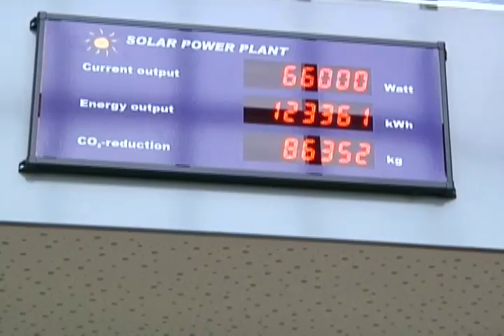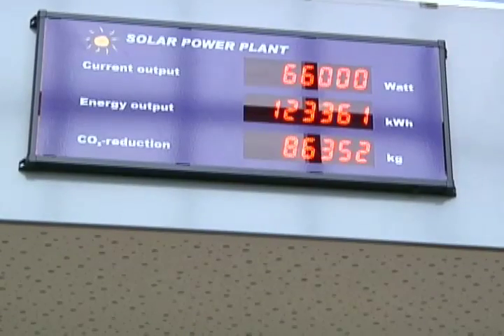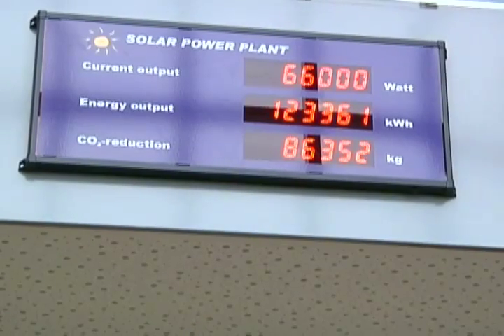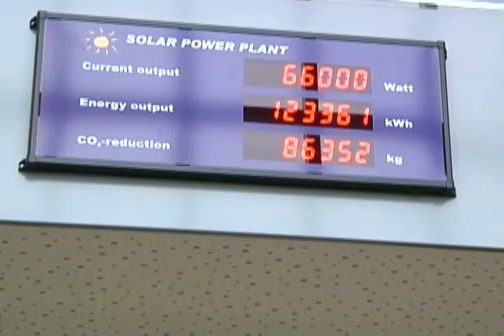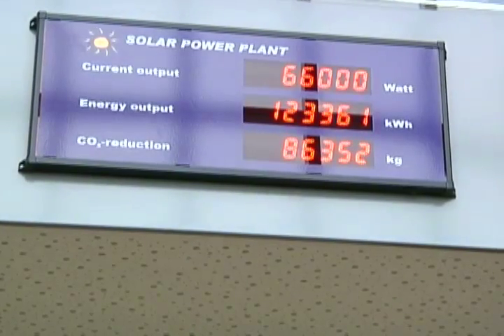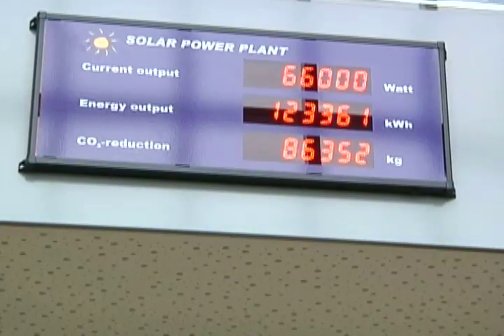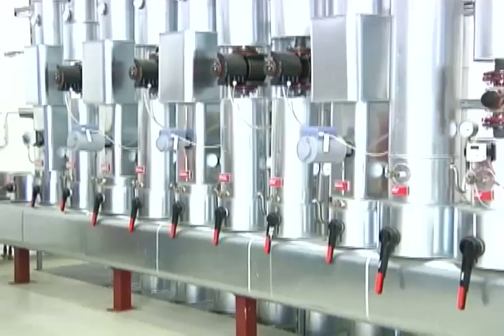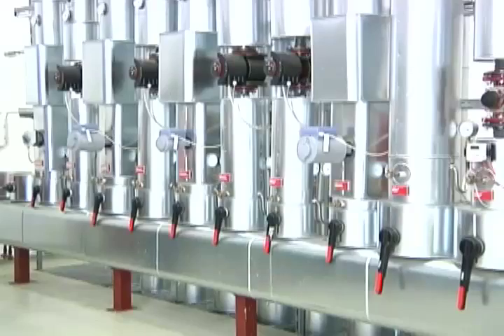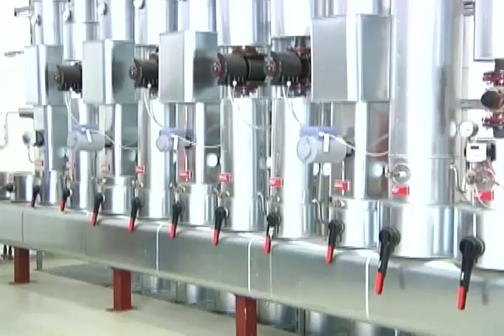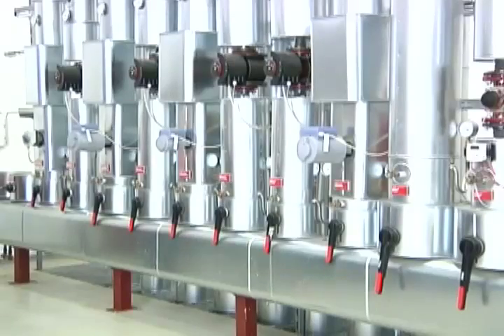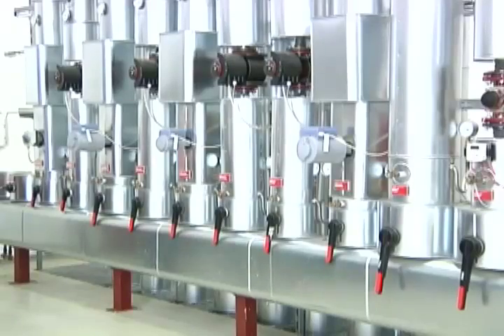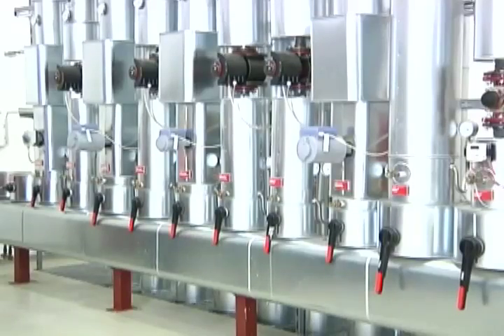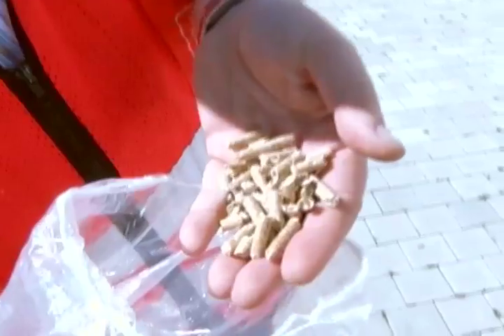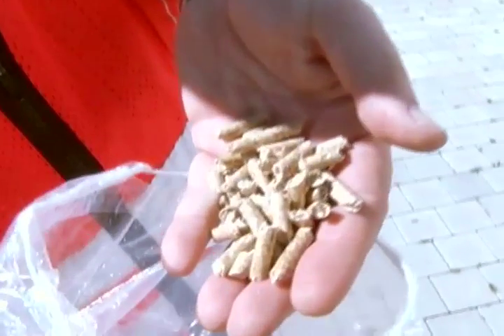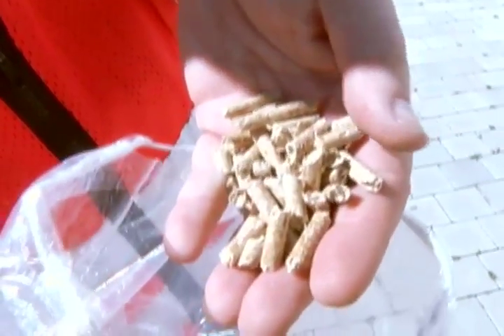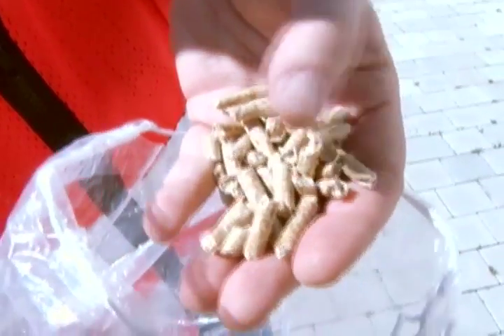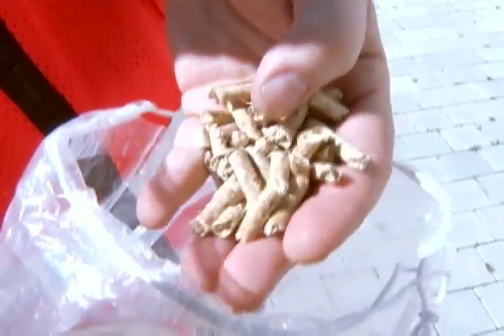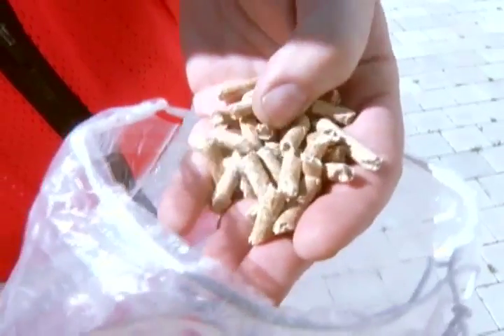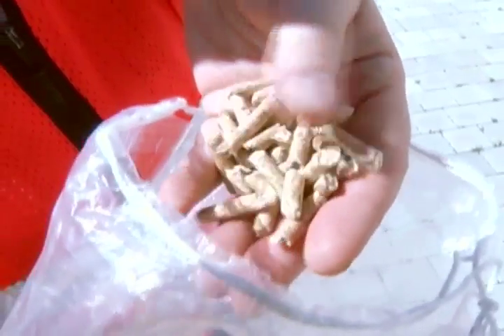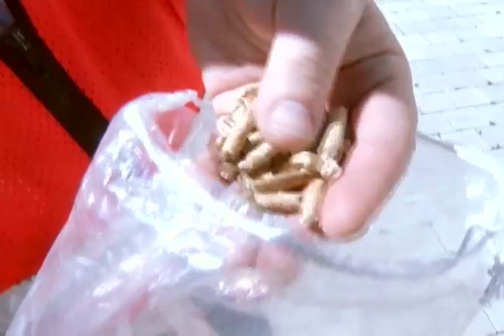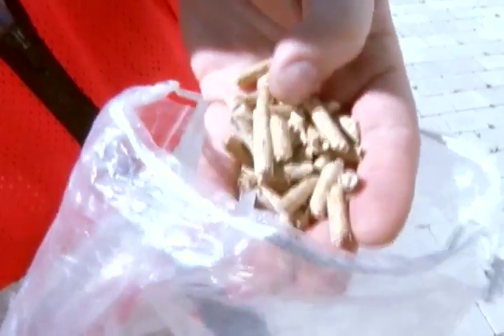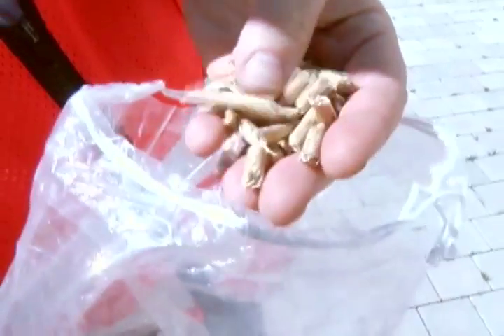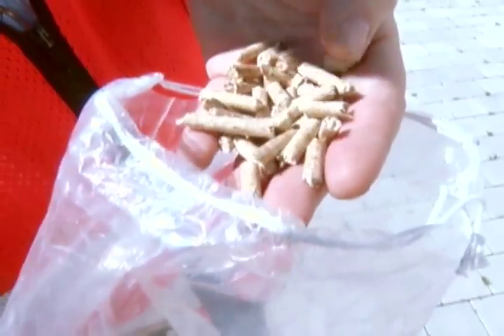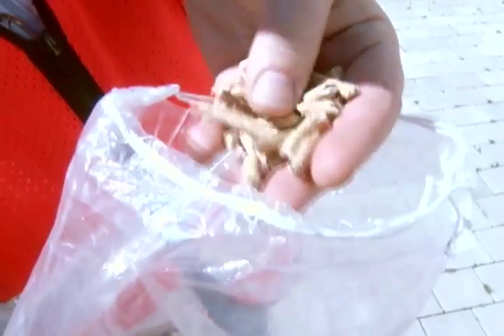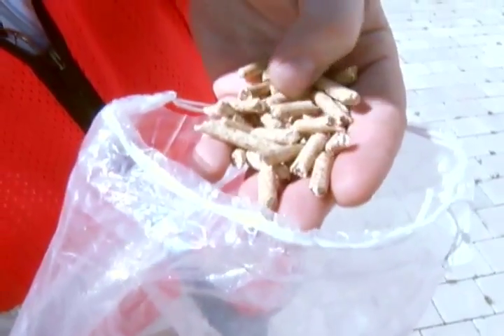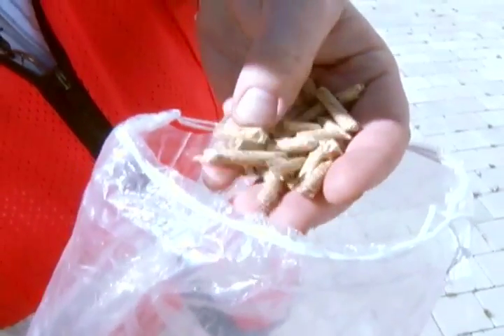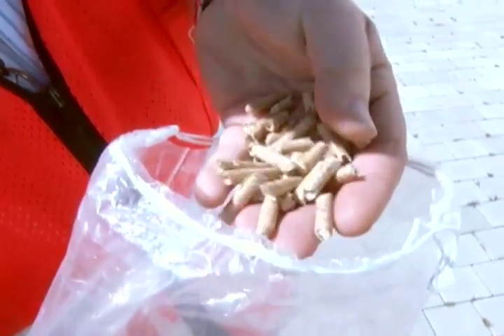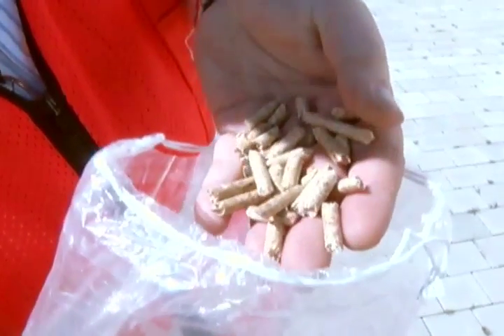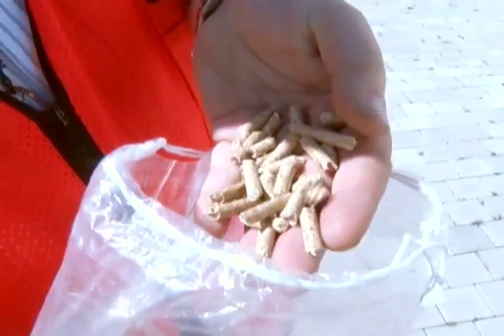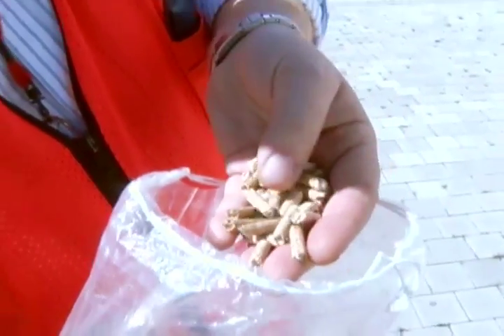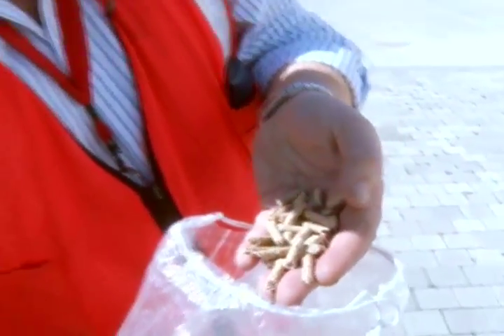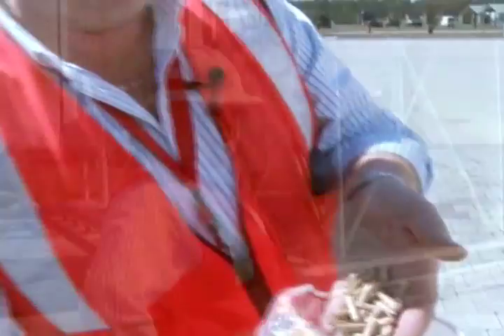Power is not the only way this large building is saving energy — it also has a unique way of providing temperature control. So this is the product we're using: wood pellets. They're more and more used in Germany, in wood pellet boilers, and this is the raw product we use.